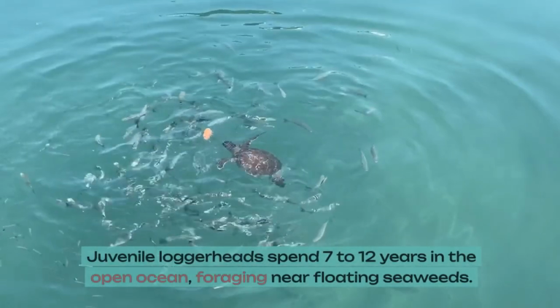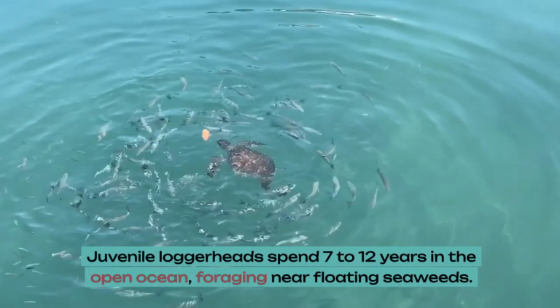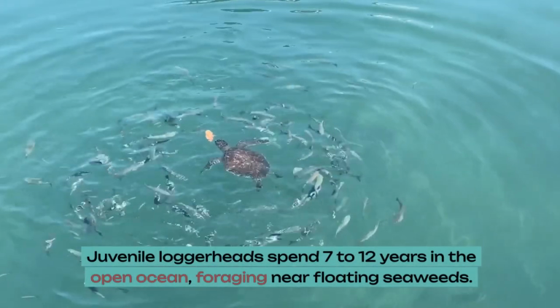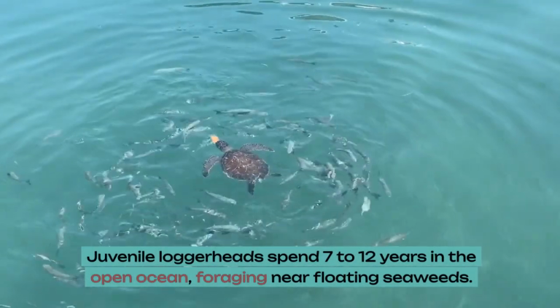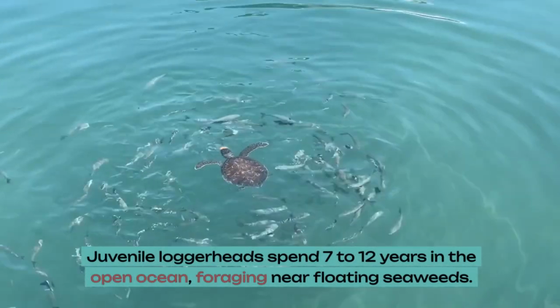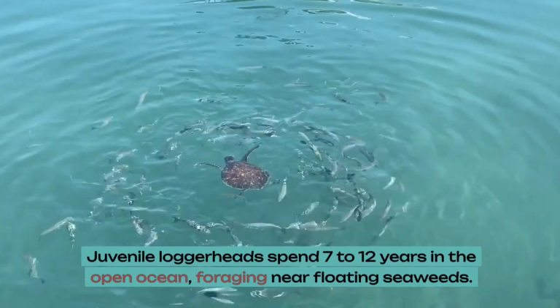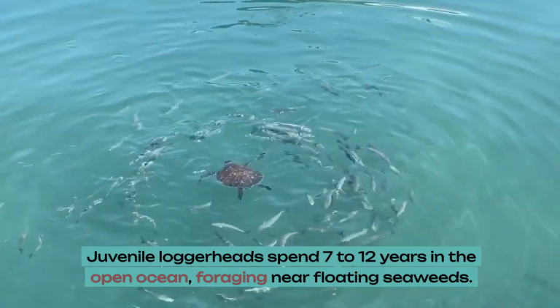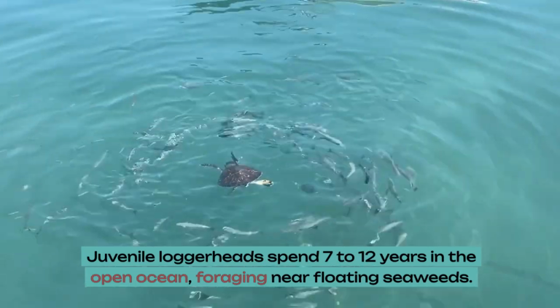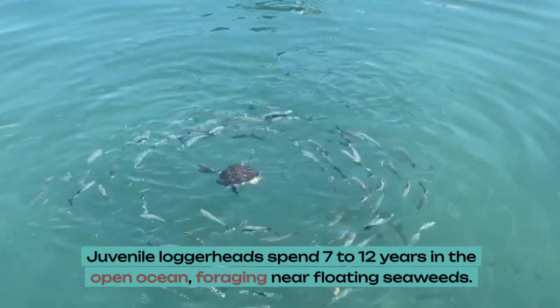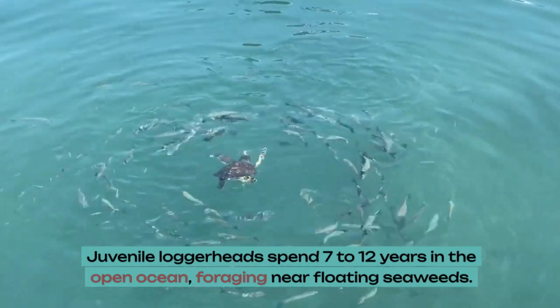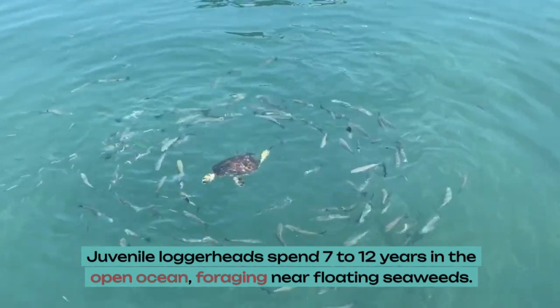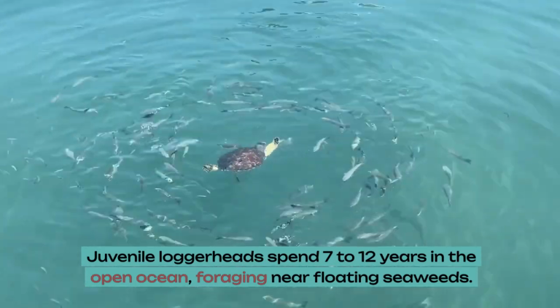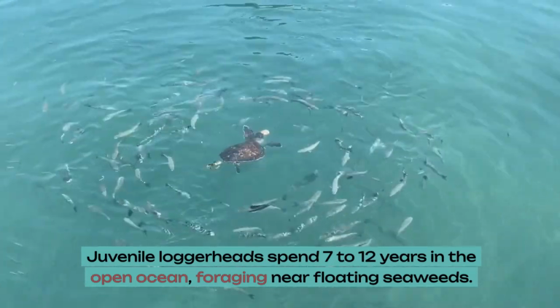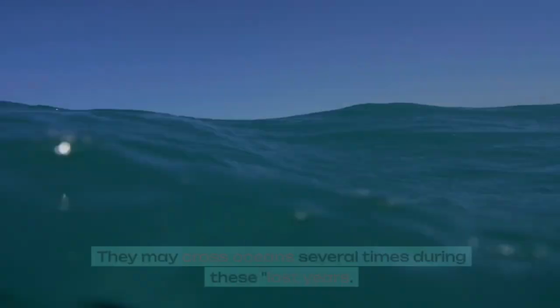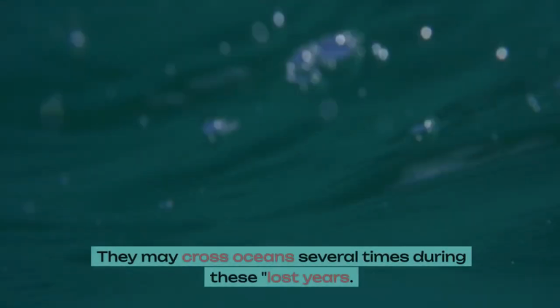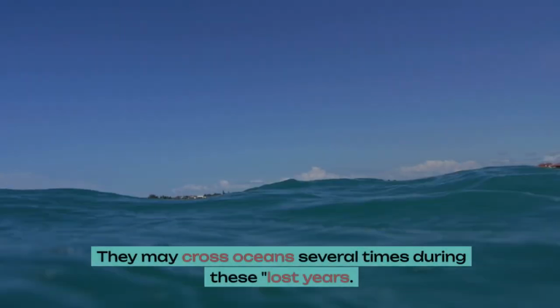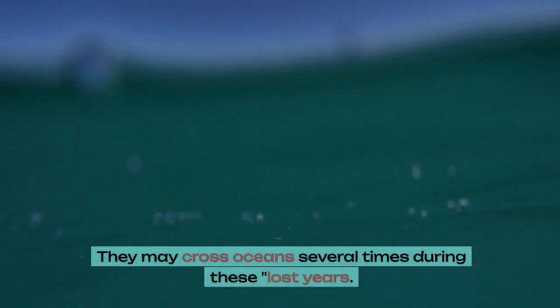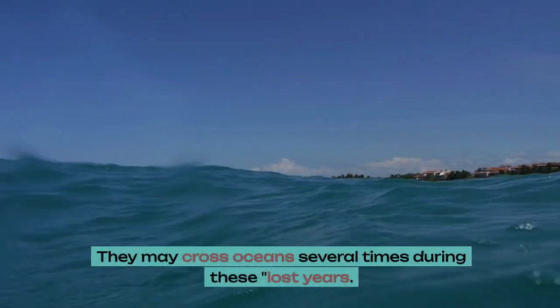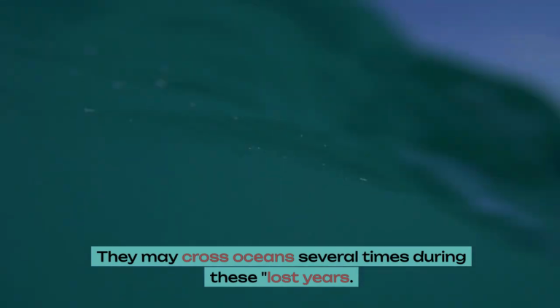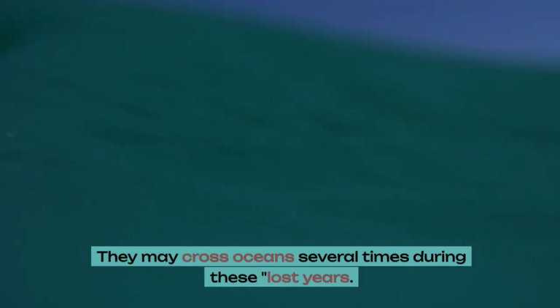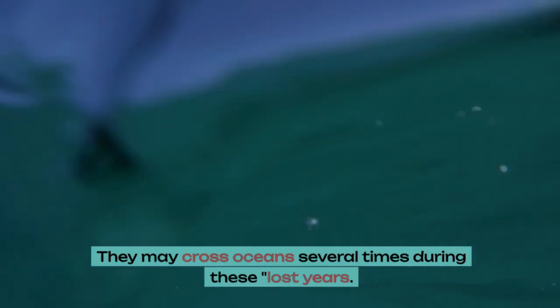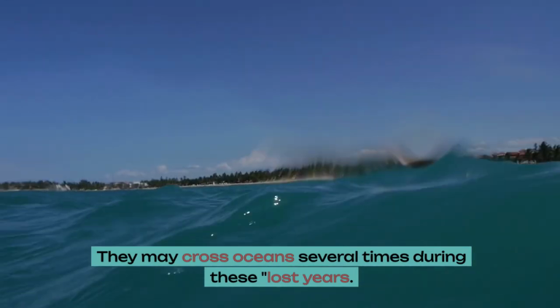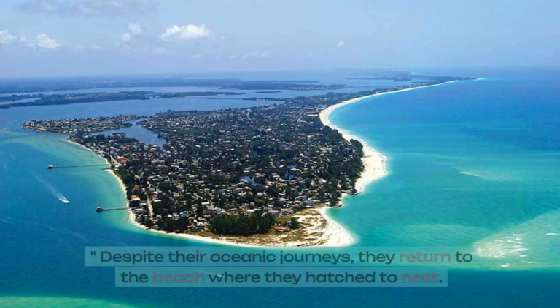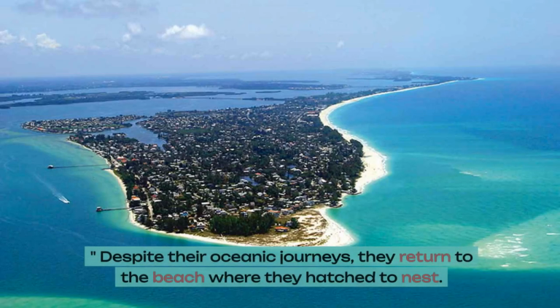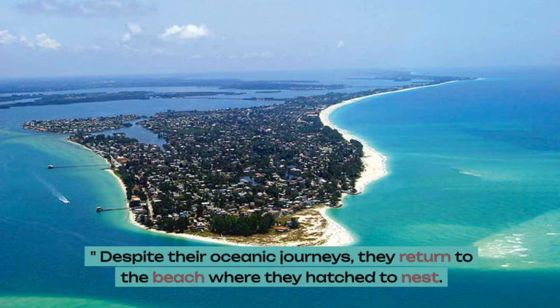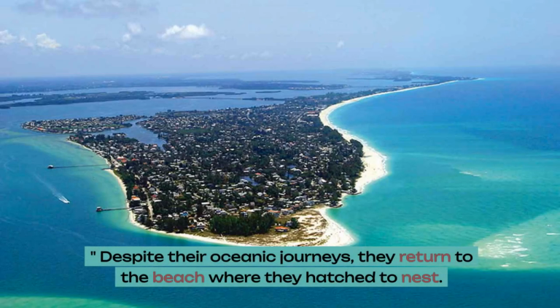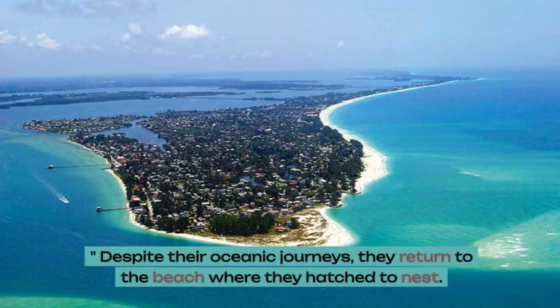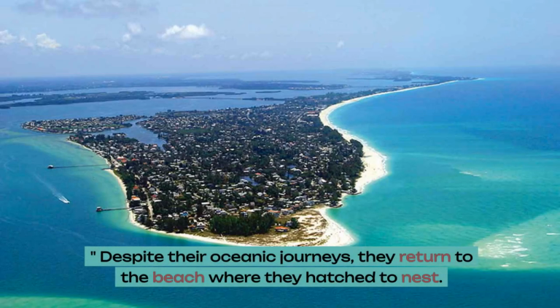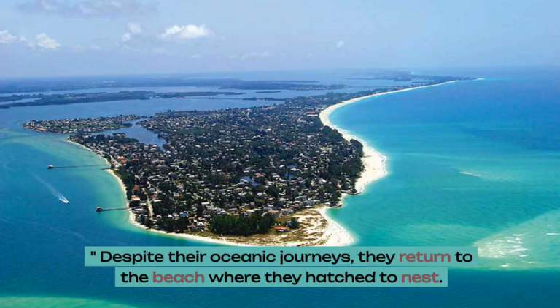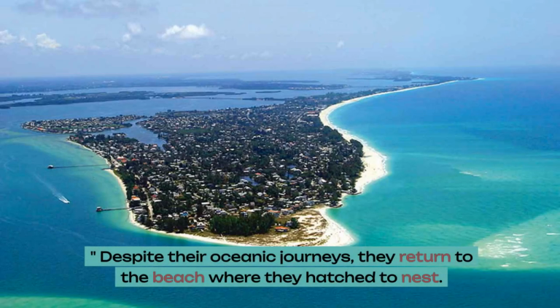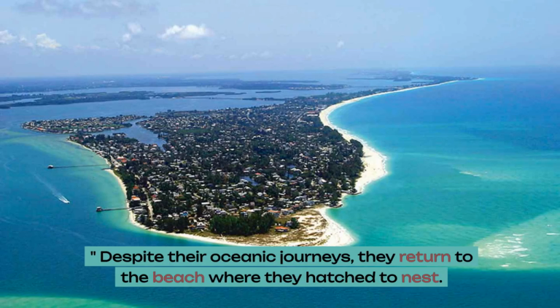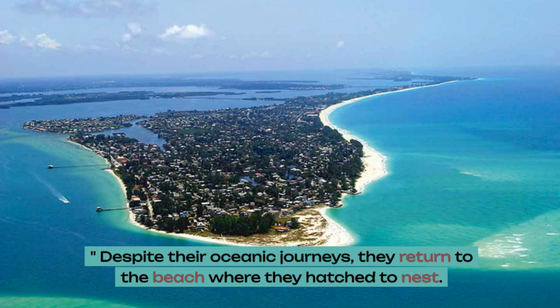Juvenile loggerheads spend 7 to 12 years in the open ocean, foraging near floating seaweeds. They may cross oceans several times during these lost years. Despite their oceanic journeys, they return to the beach where they hatched to nest.